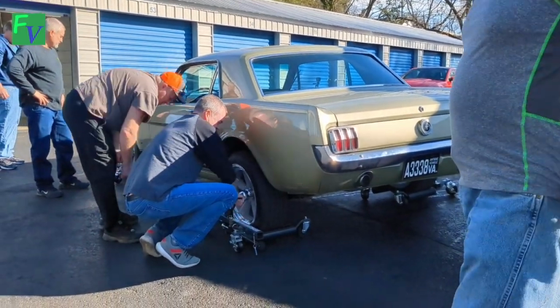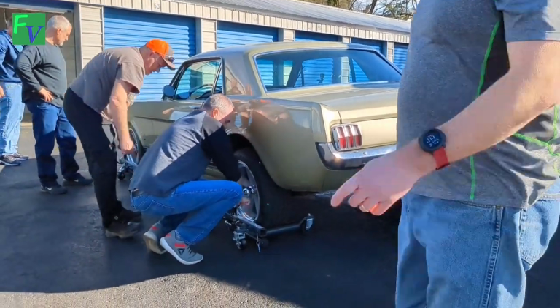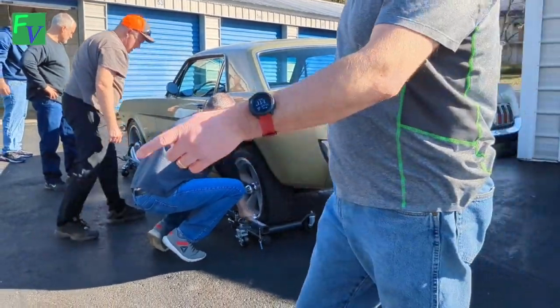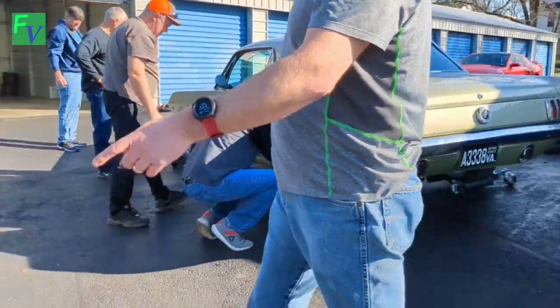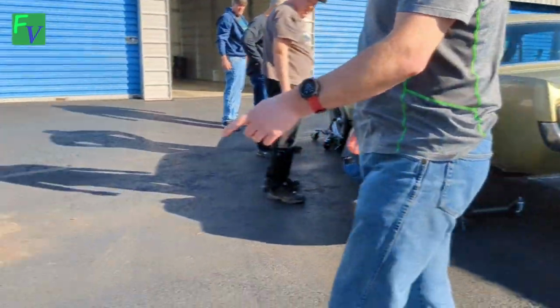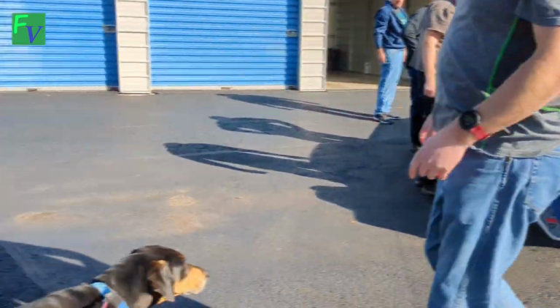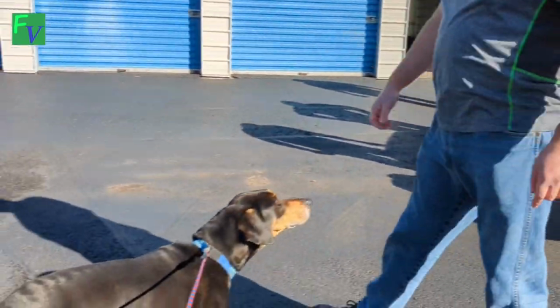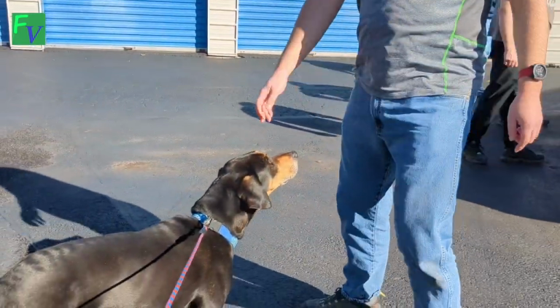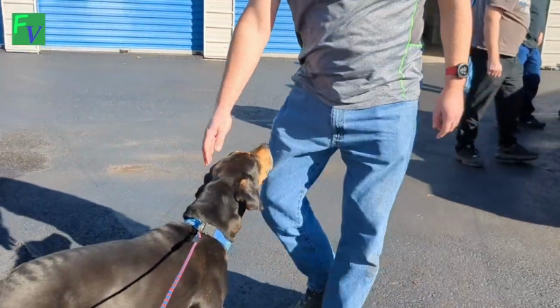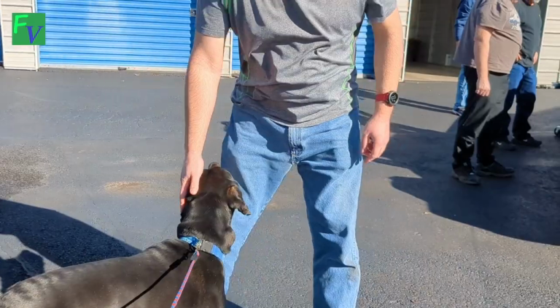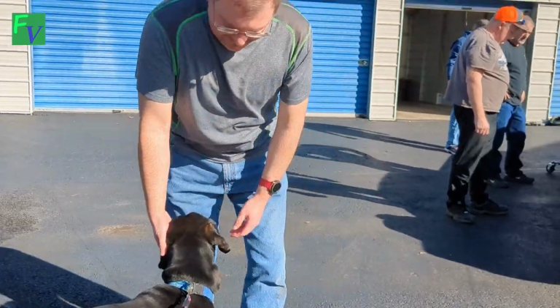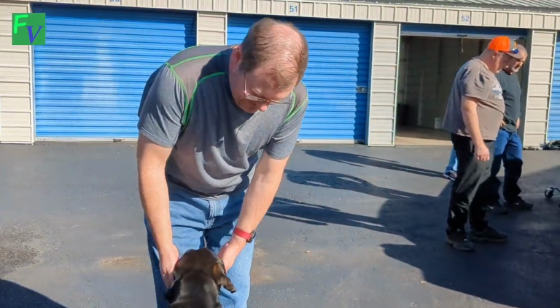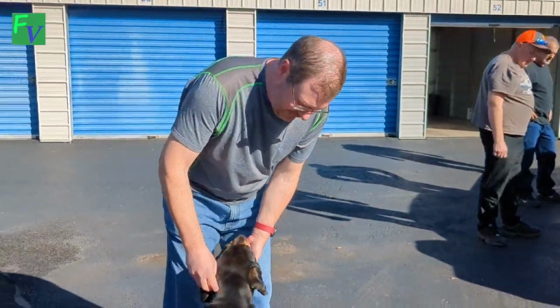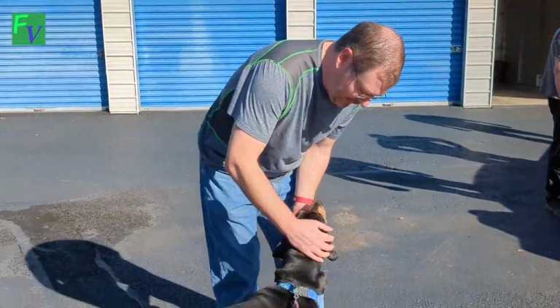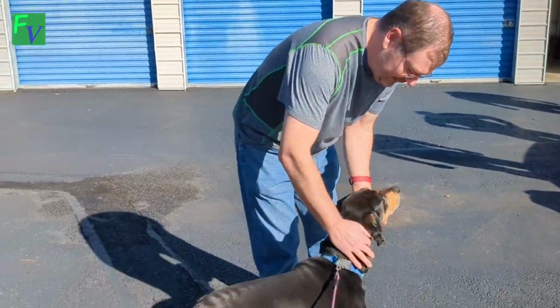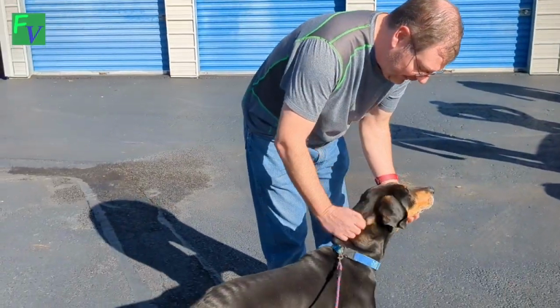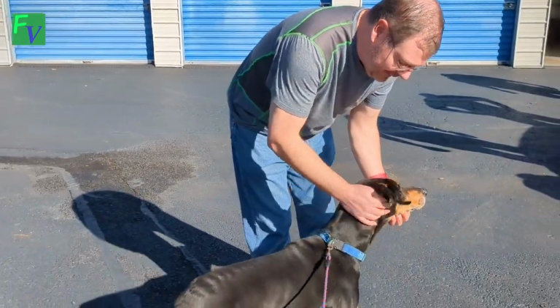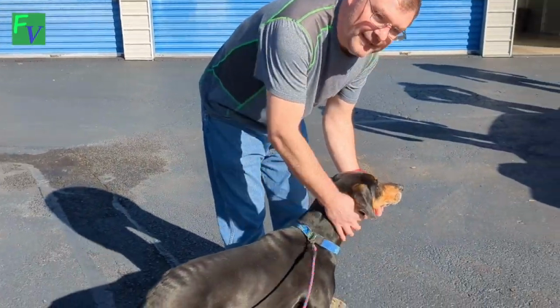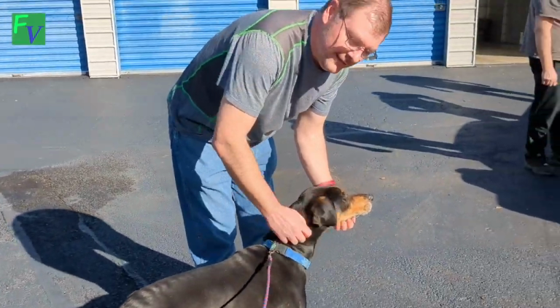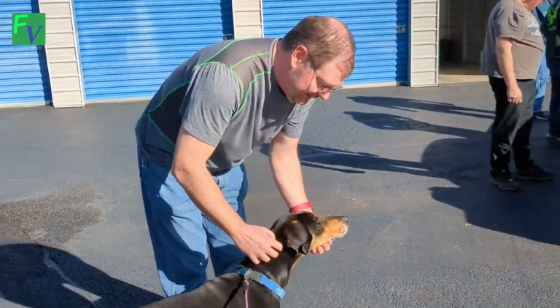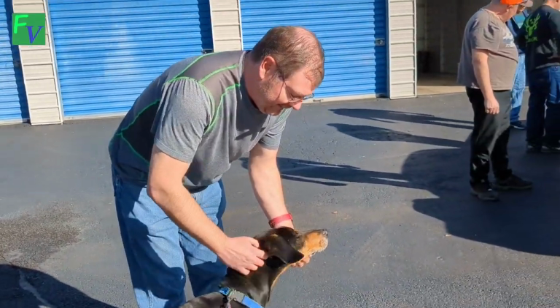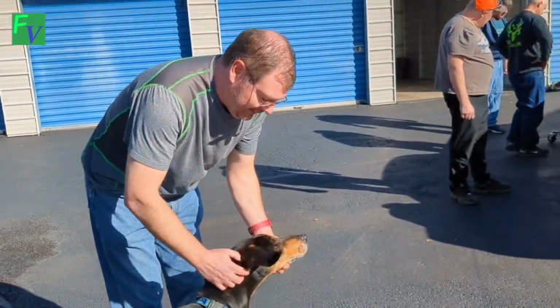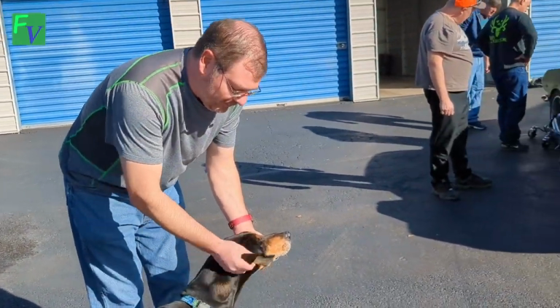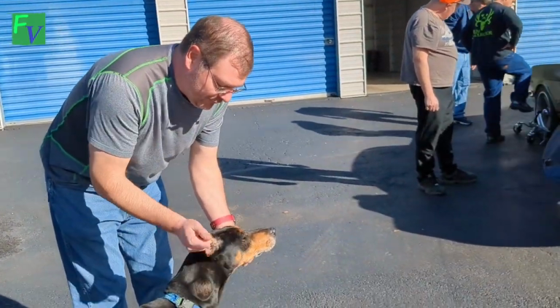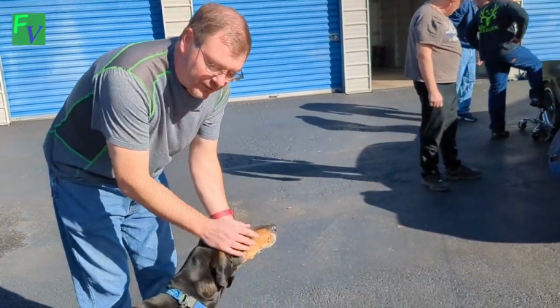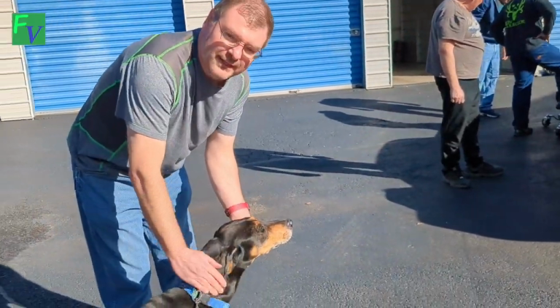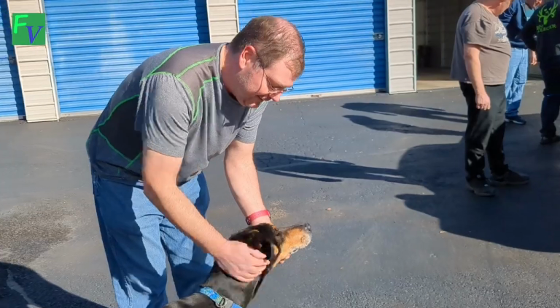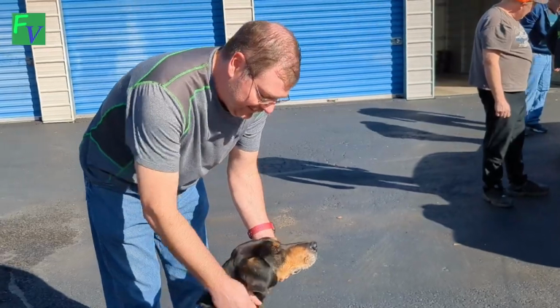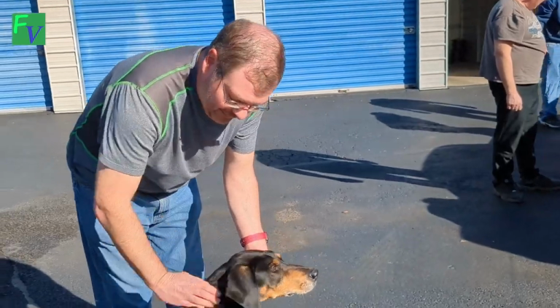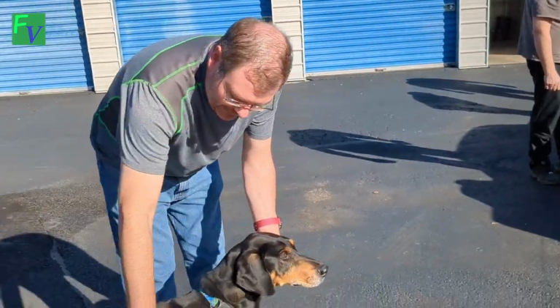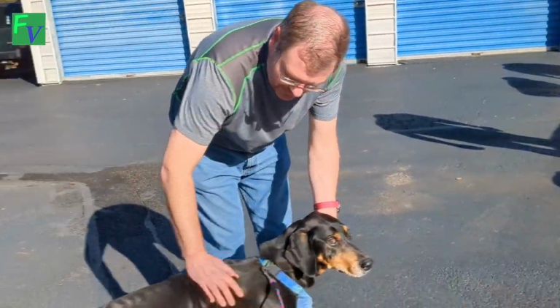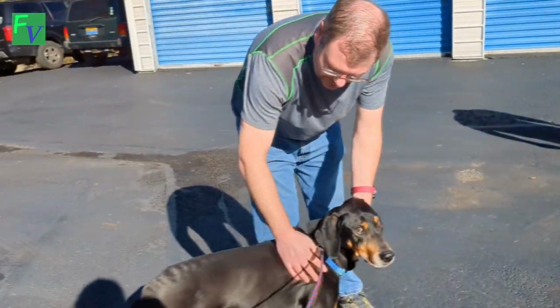This is Henry — he's their Fresh Vintage dog. He gets into more trouble than you can imagine, but we love him.